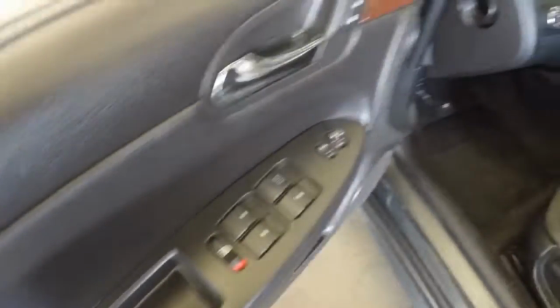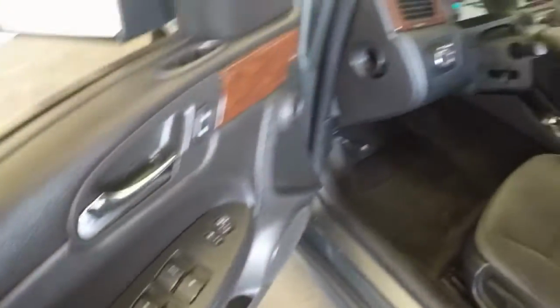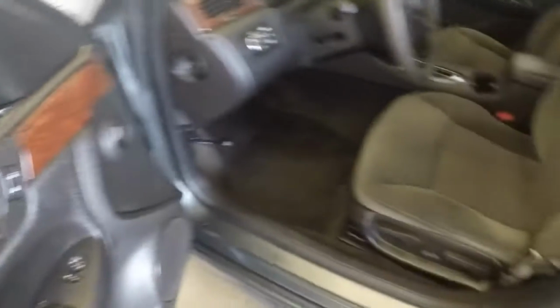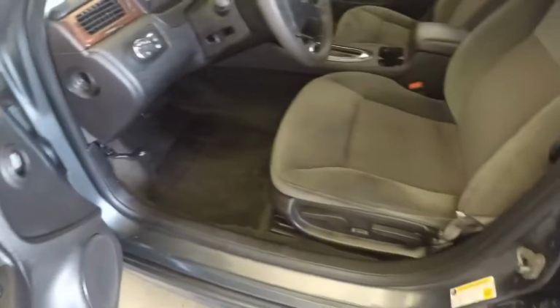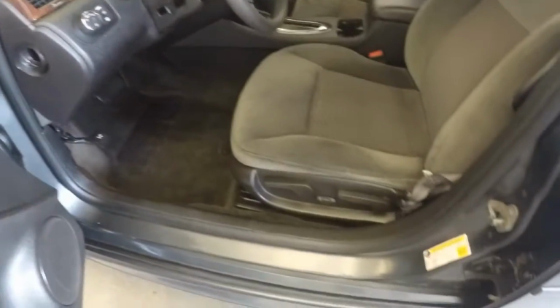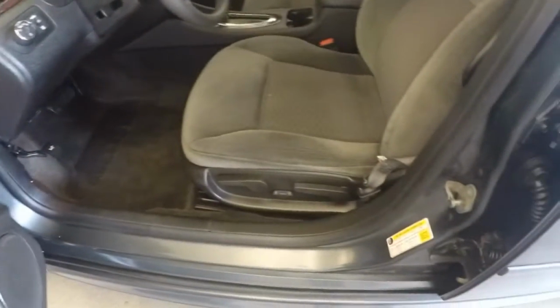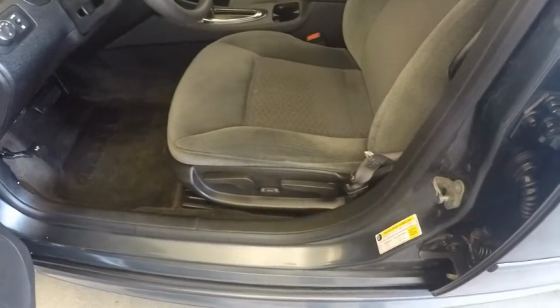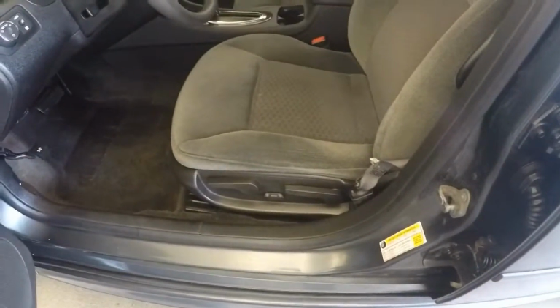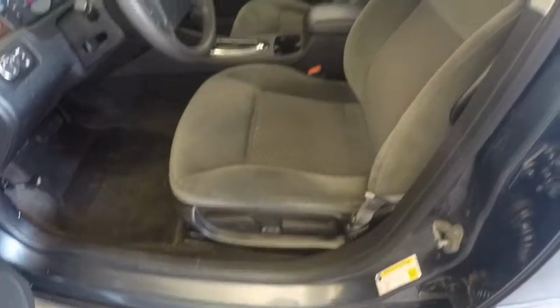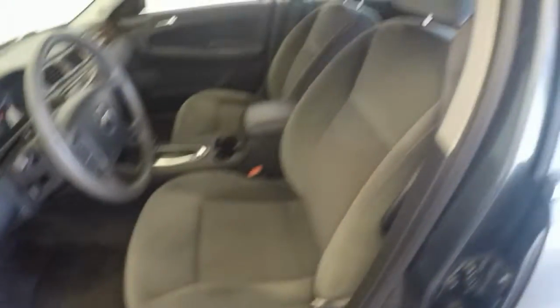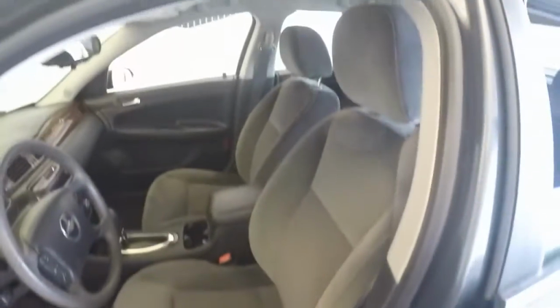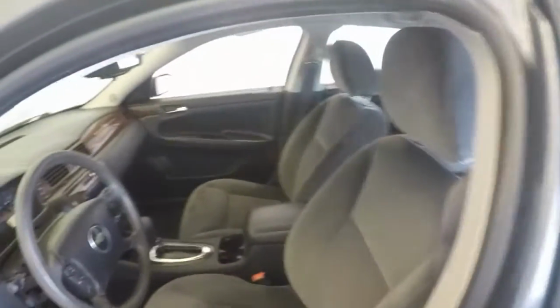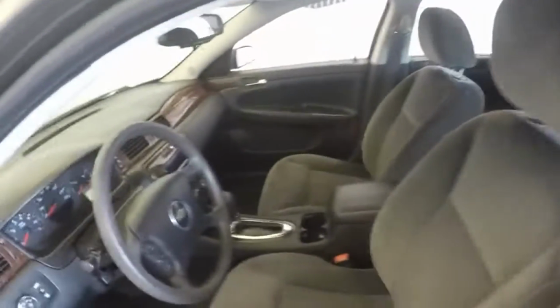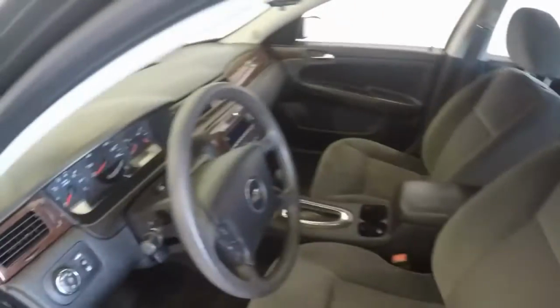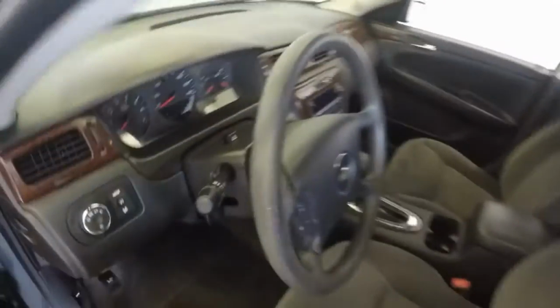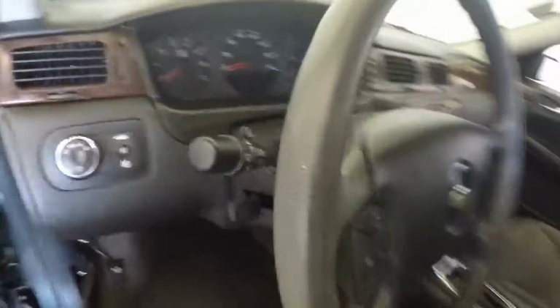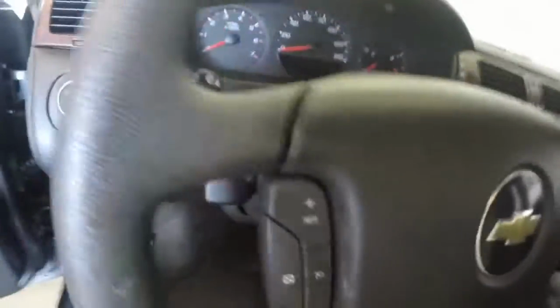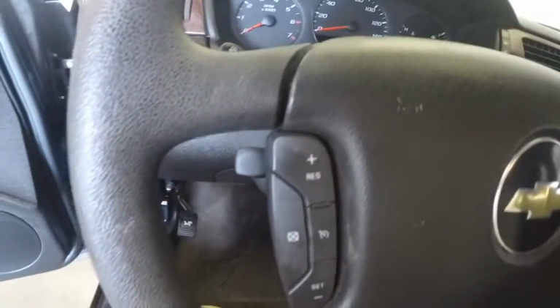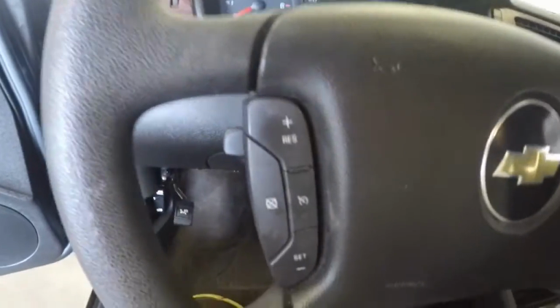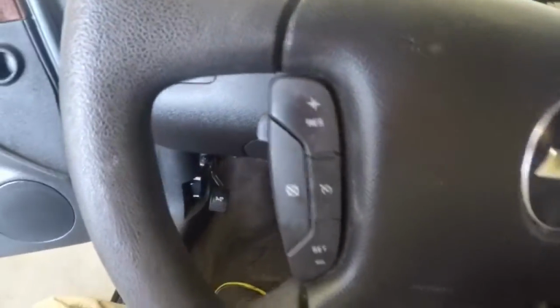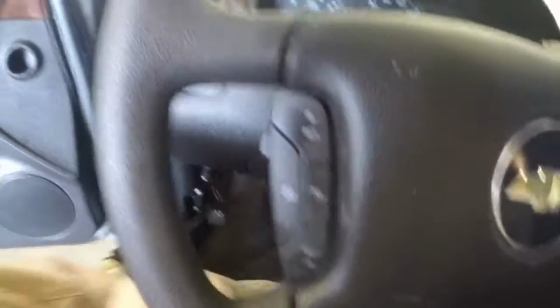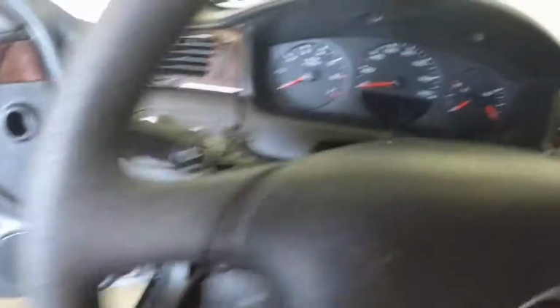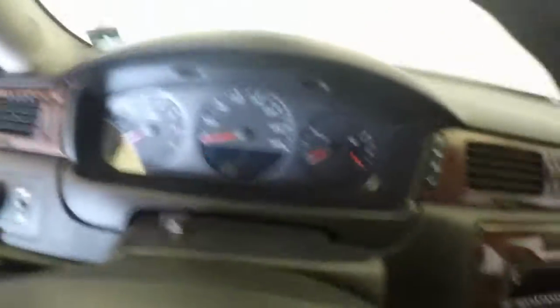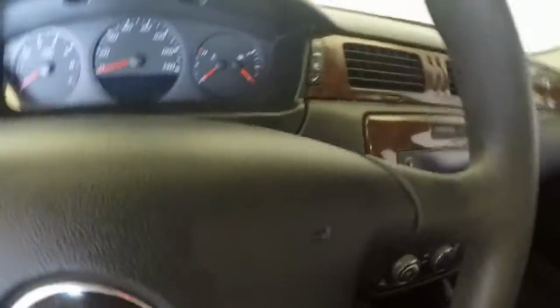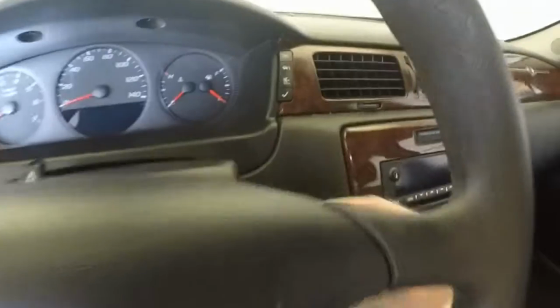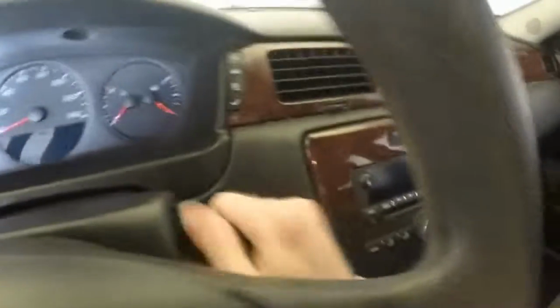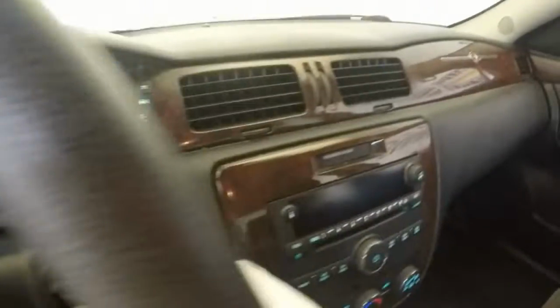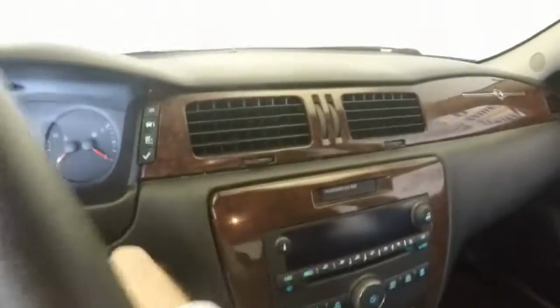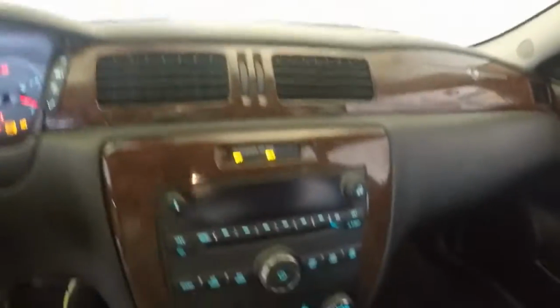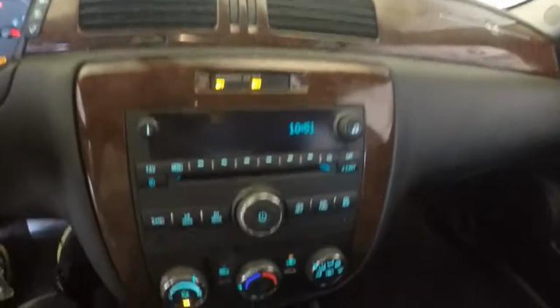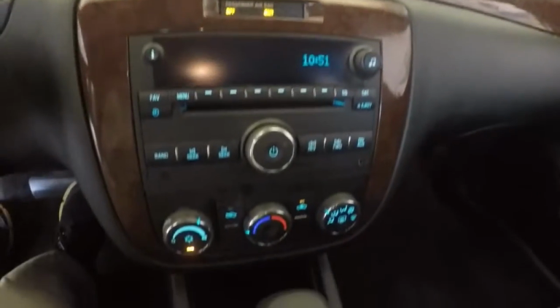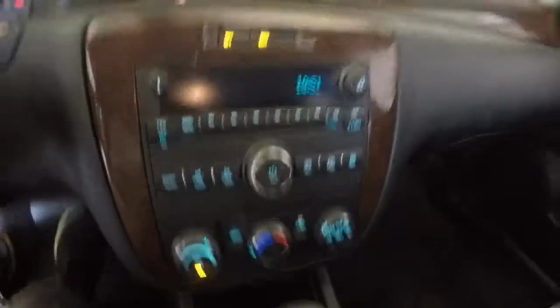All the door controls. Power and manual seat controls. All controls for the cruise control on the steering wheel. Got your radio and climate control.